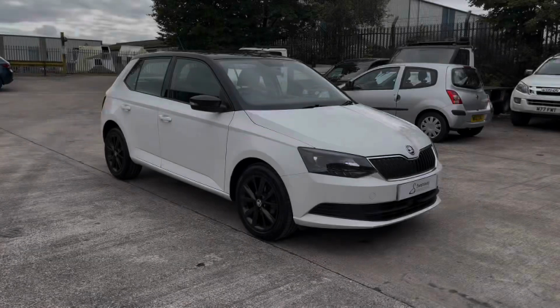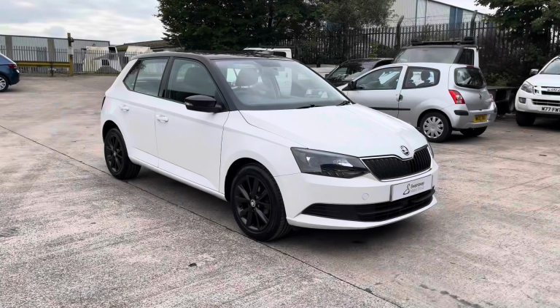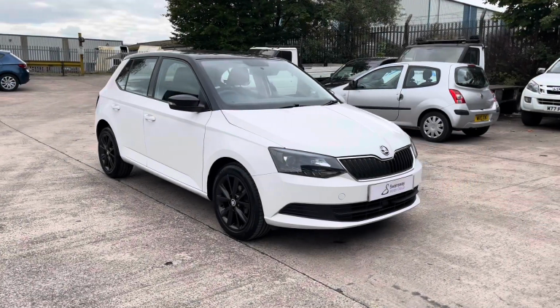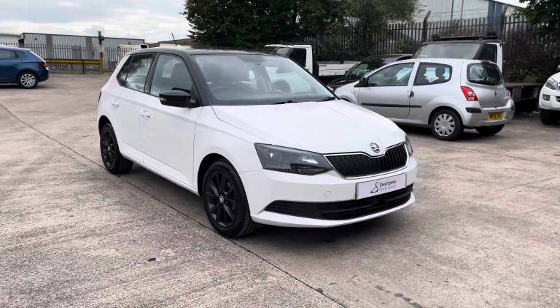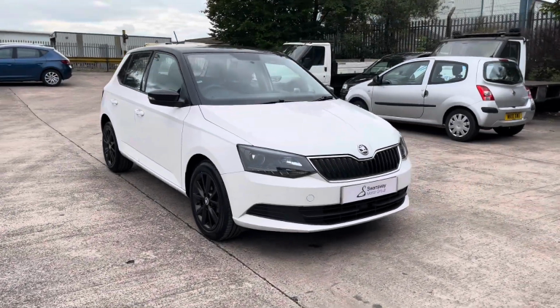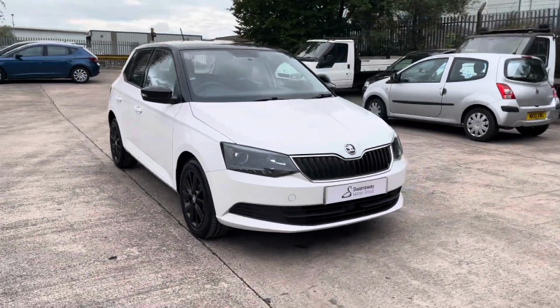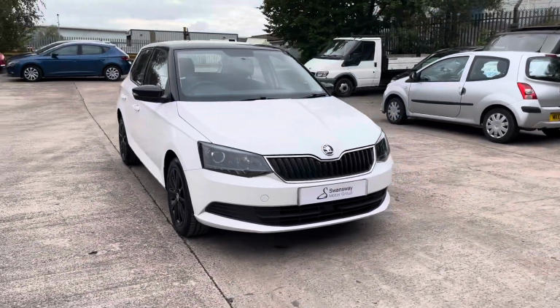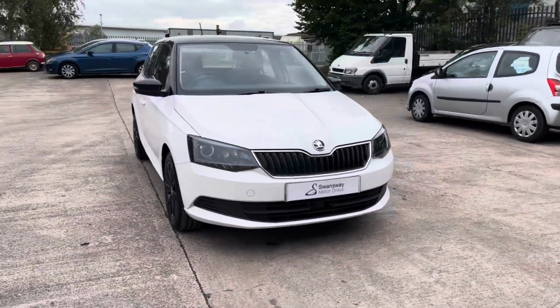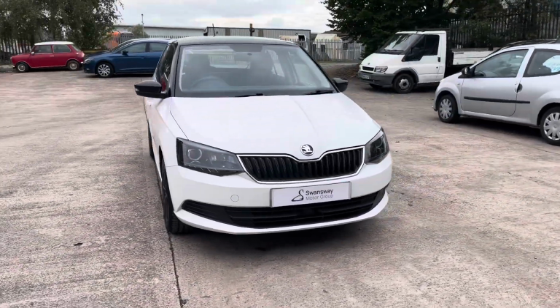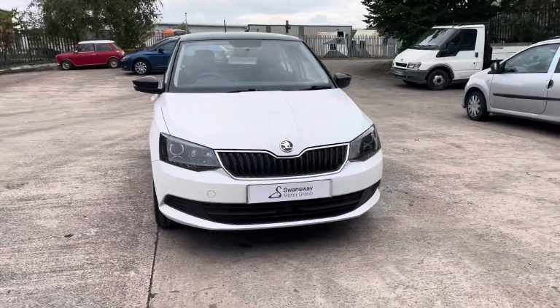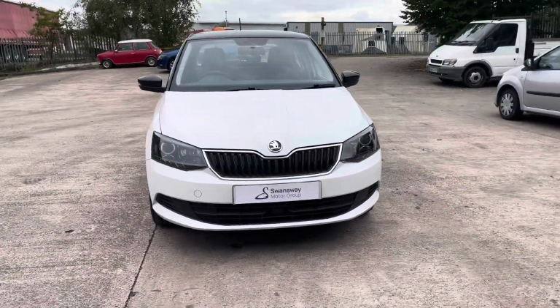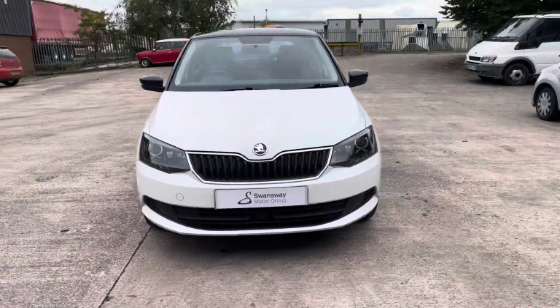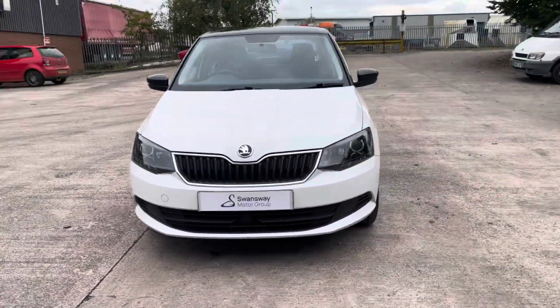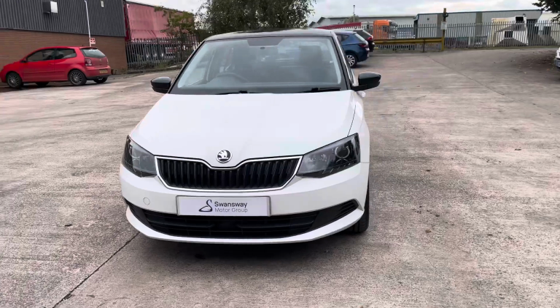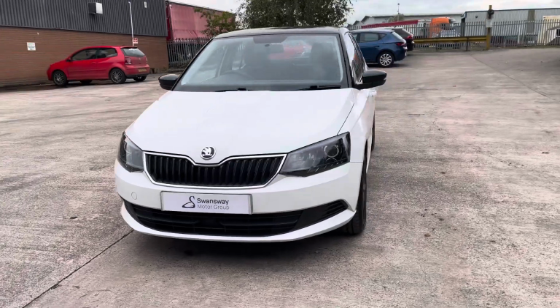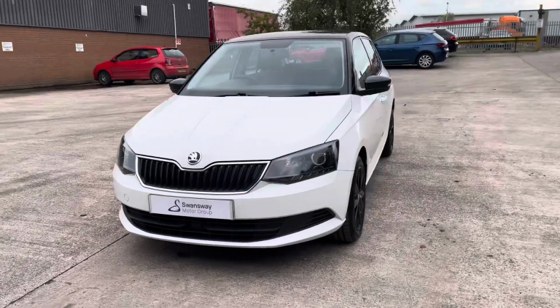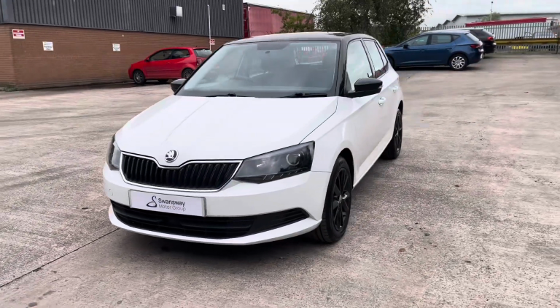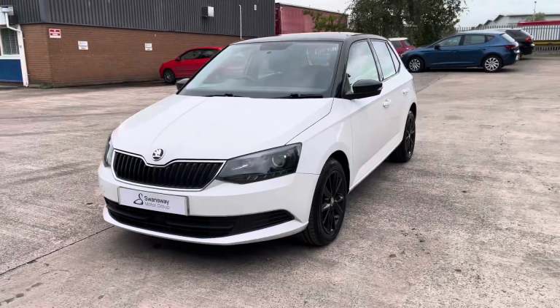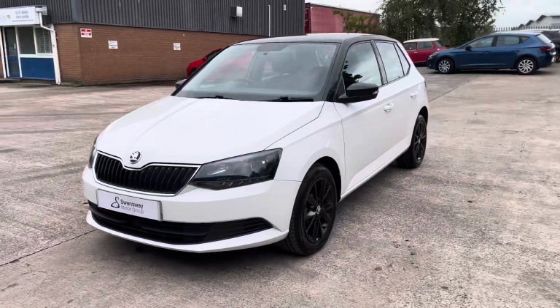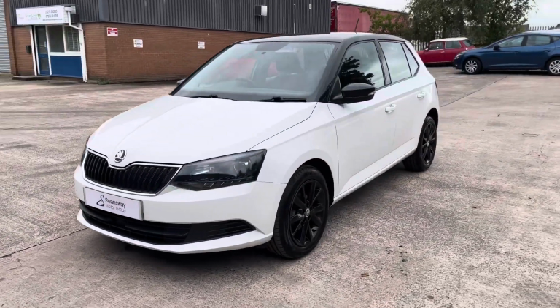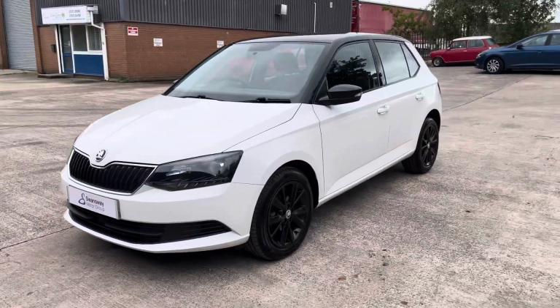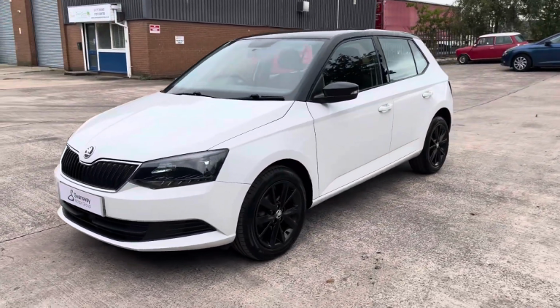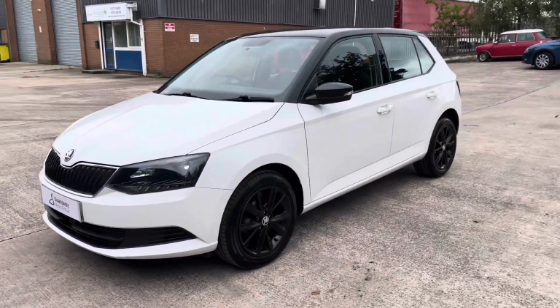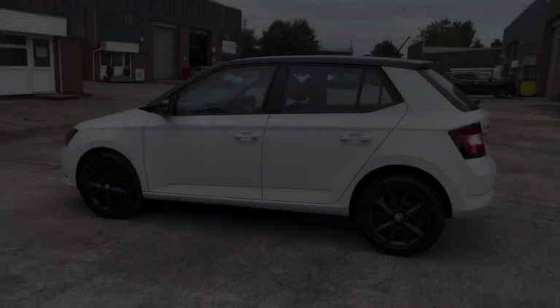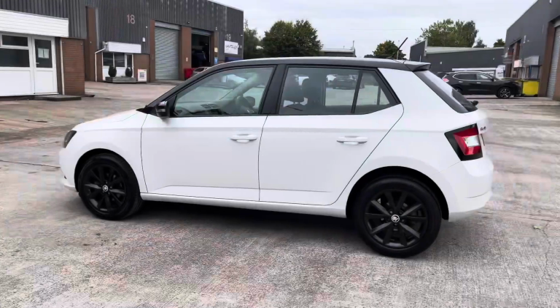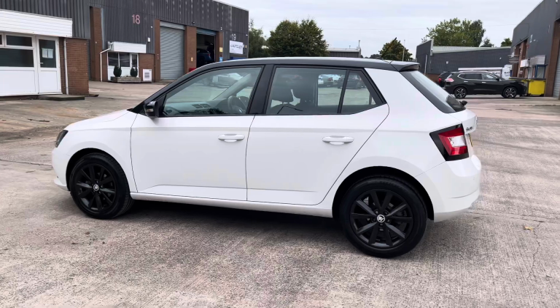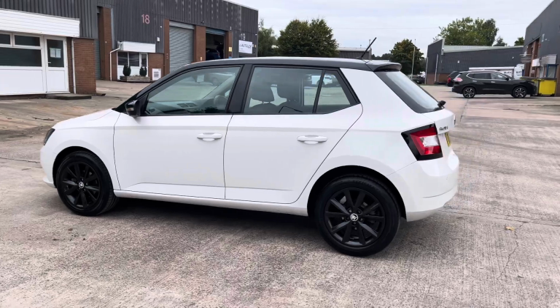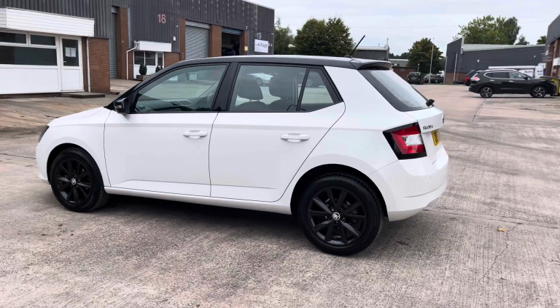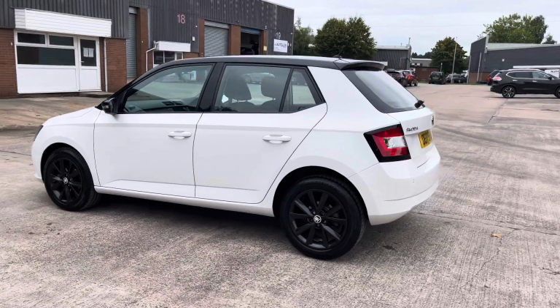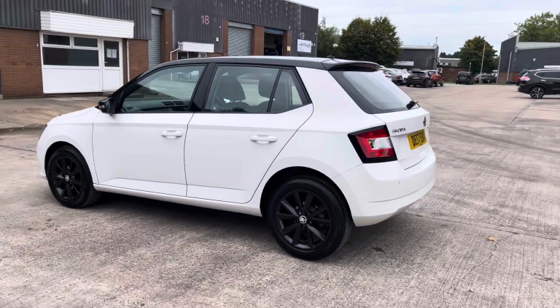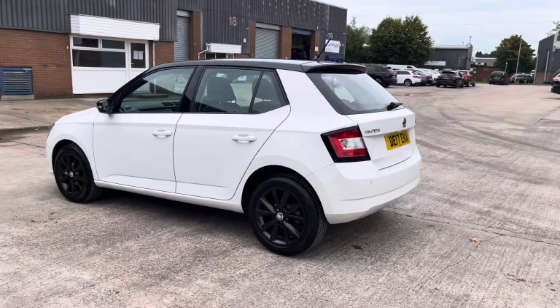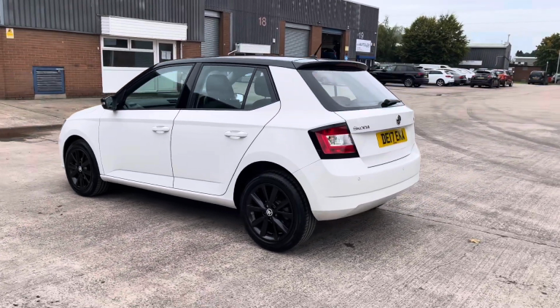Hello, this is Jamie from Crewe SEAT. We are delighted to be able to offer you this gorgeous used Skoda Fabia. This vehicle comes with a 1.2 litre turbo petrol engine producing a power output of 90ps and features the 5-speed manual transmission.